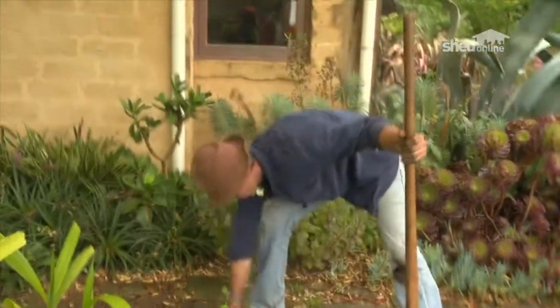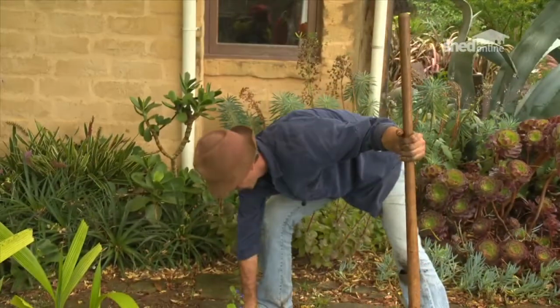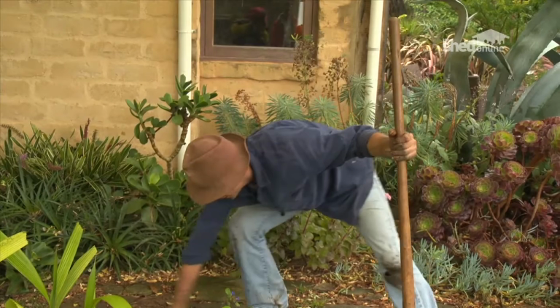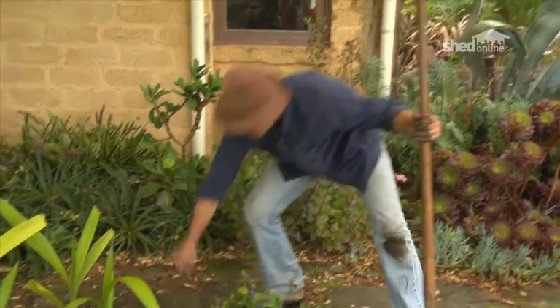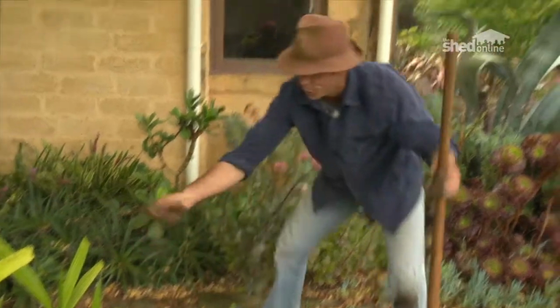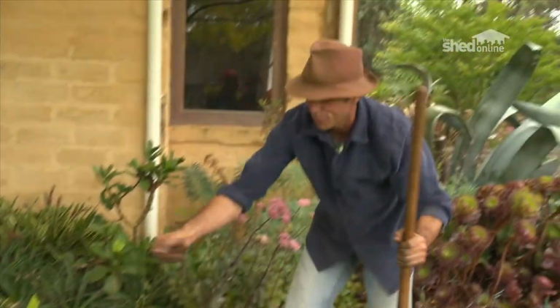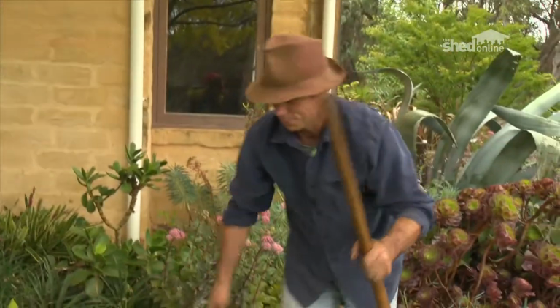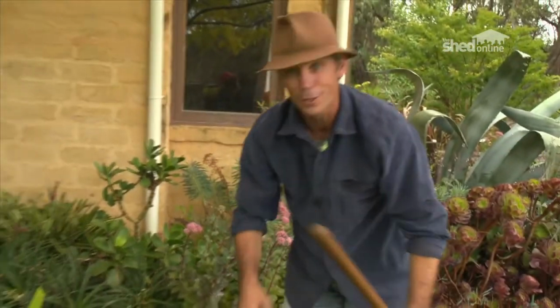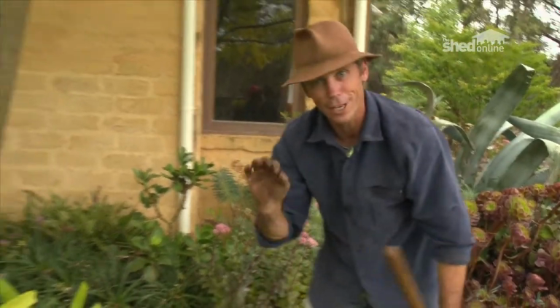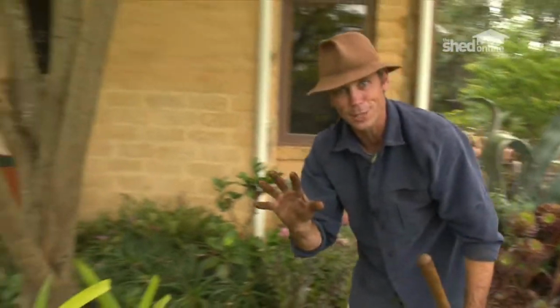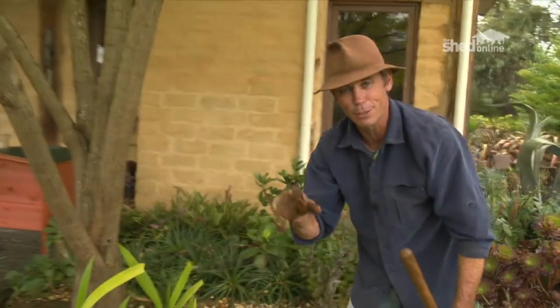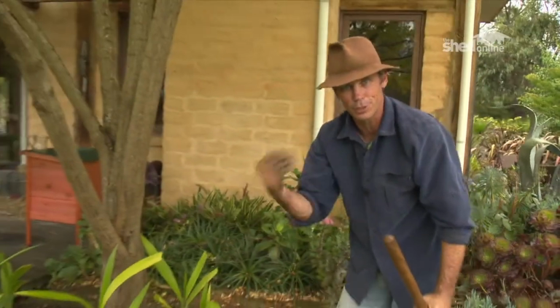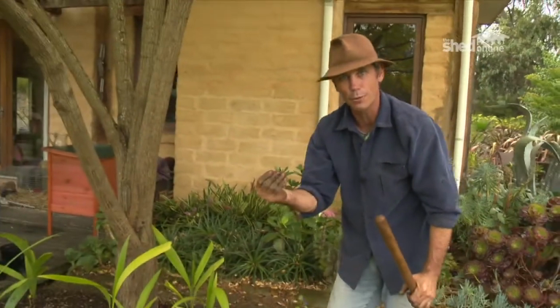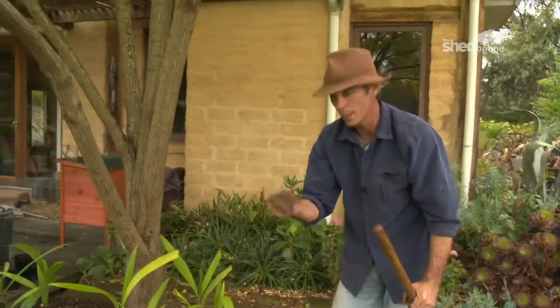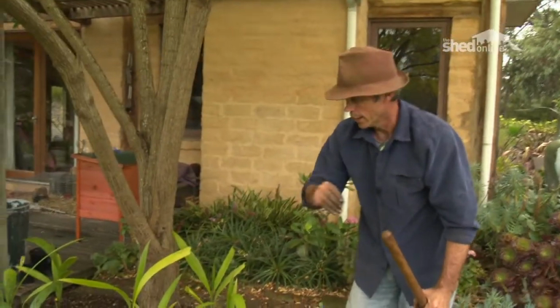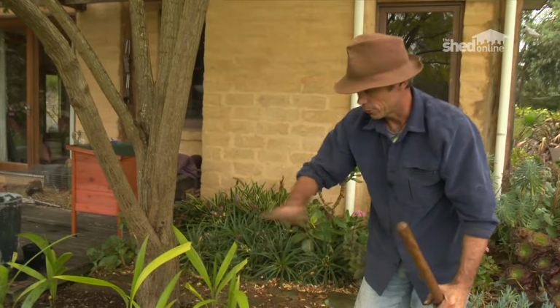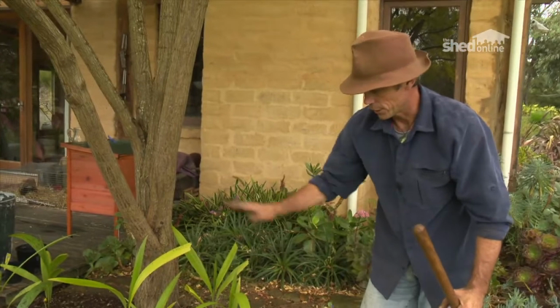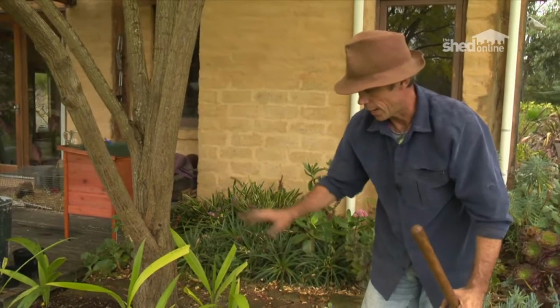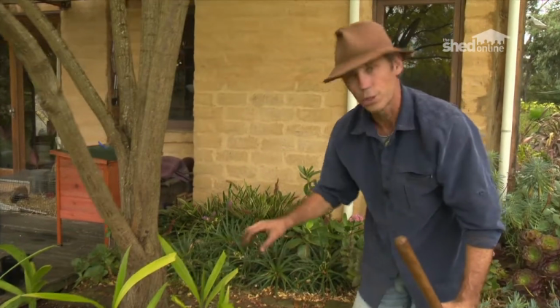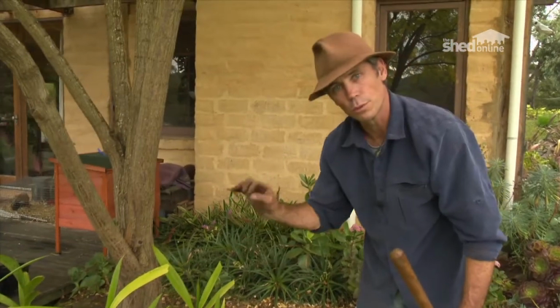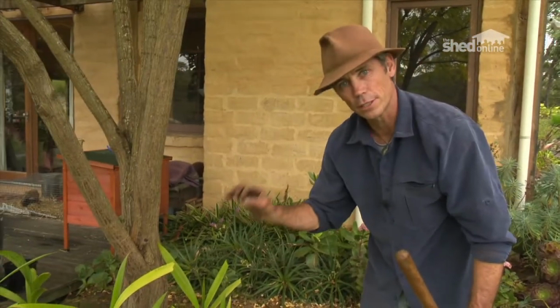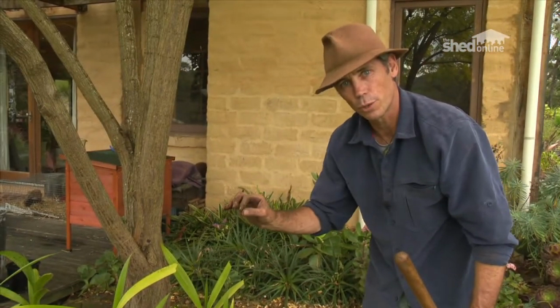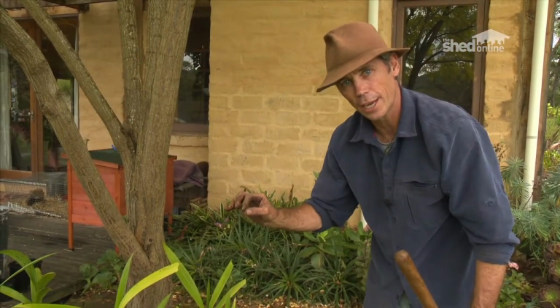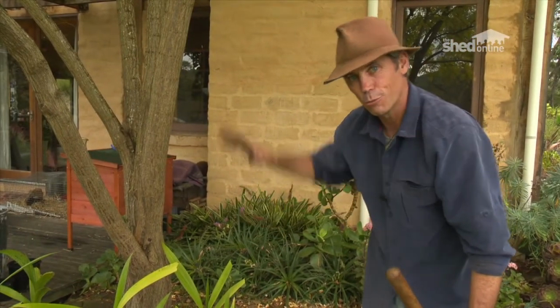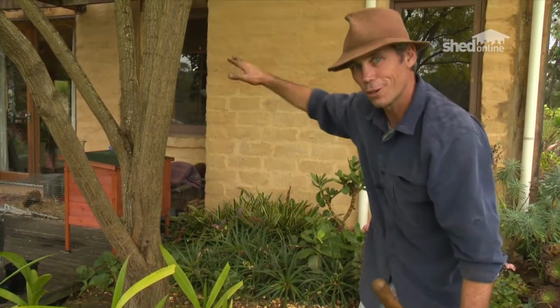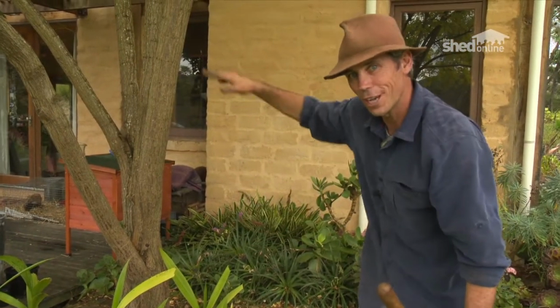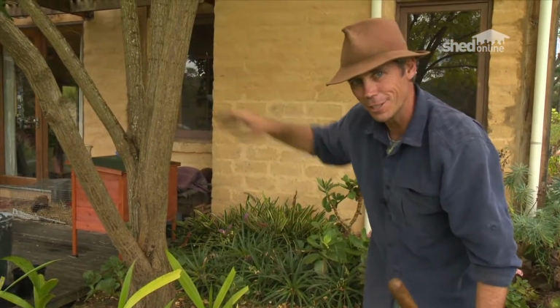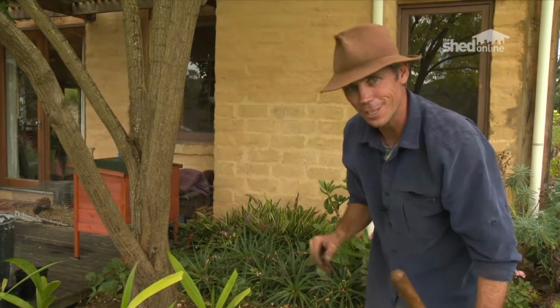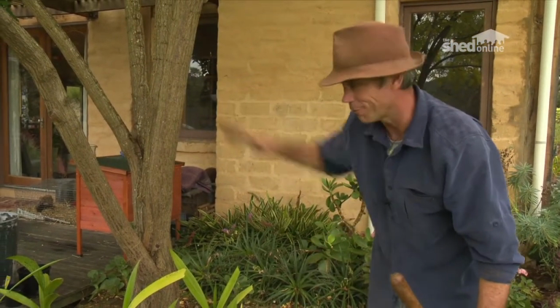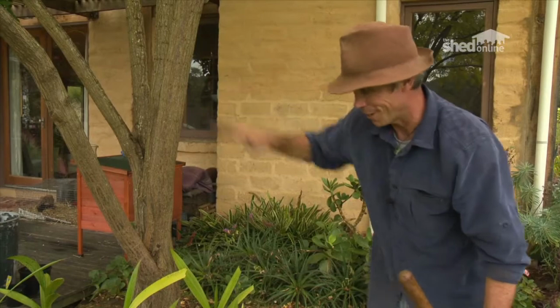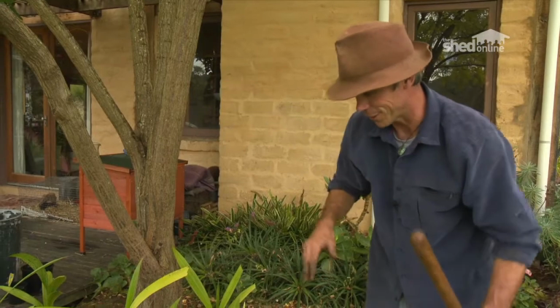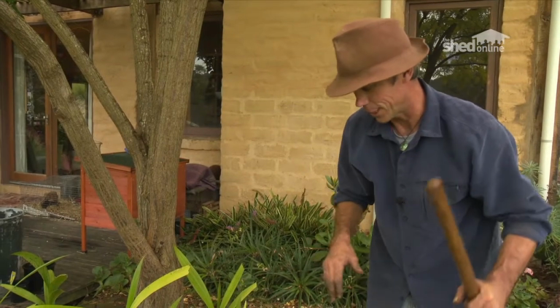I would dearly love just to hose the plants, but I don't have that luxury here because we're on tank water, and I really just hand water things with buckets and watering cans from water that I've saved in little different areas around the garden.